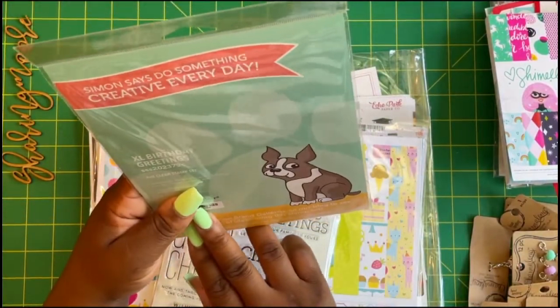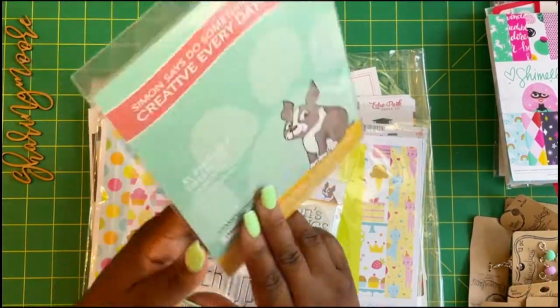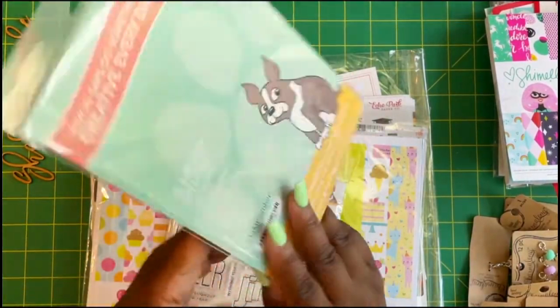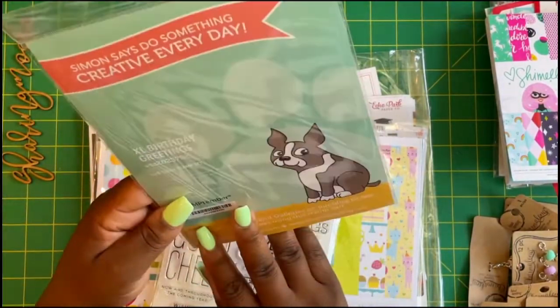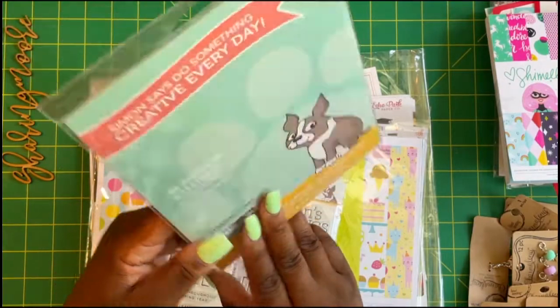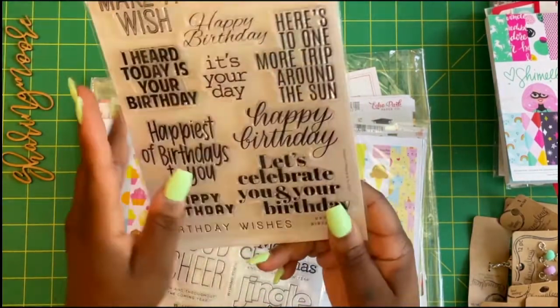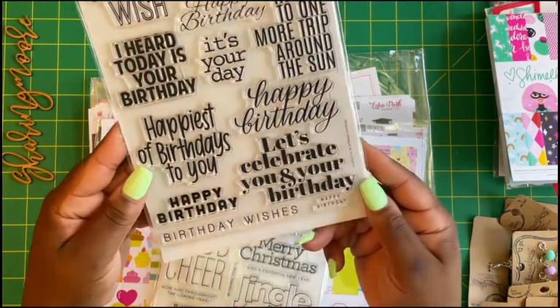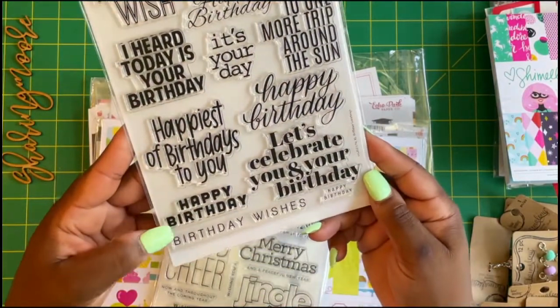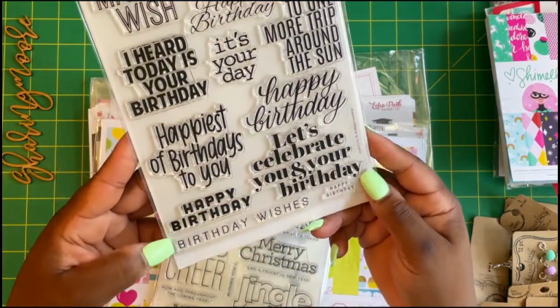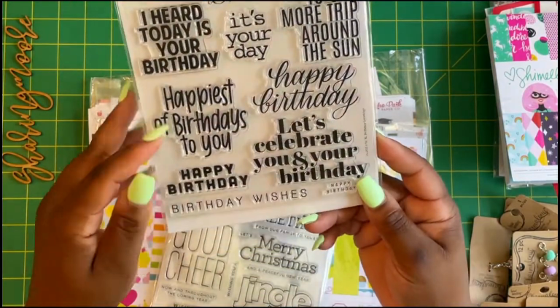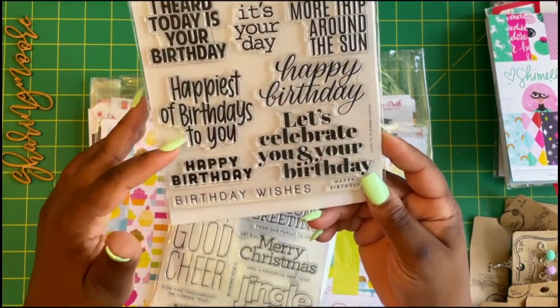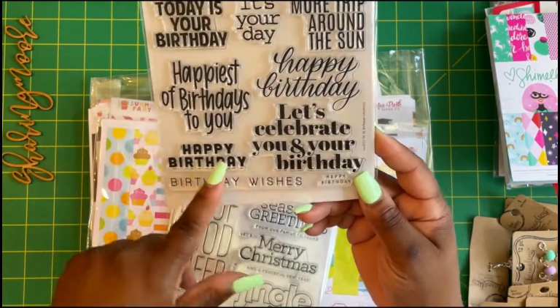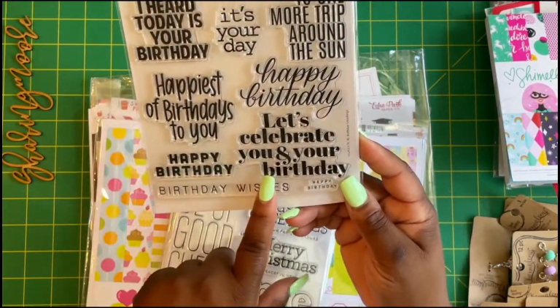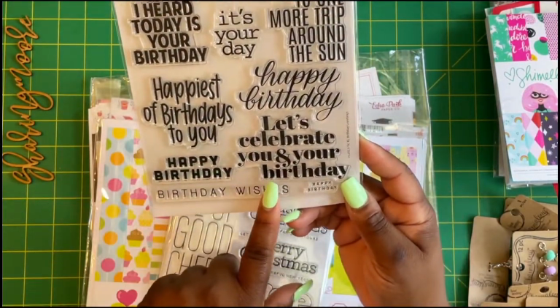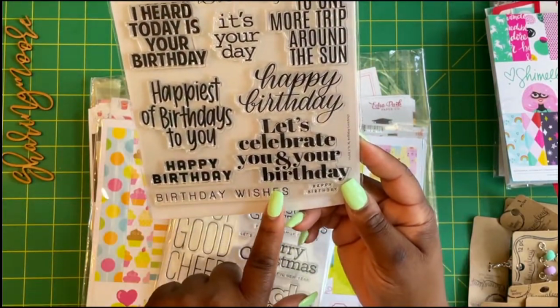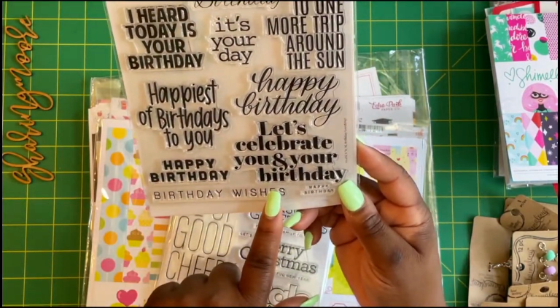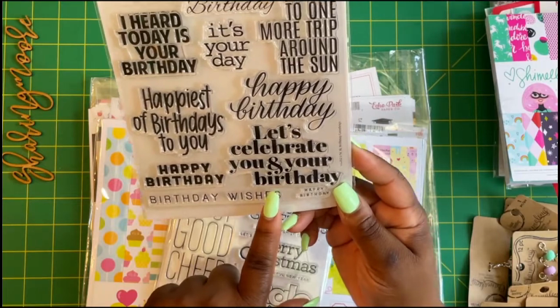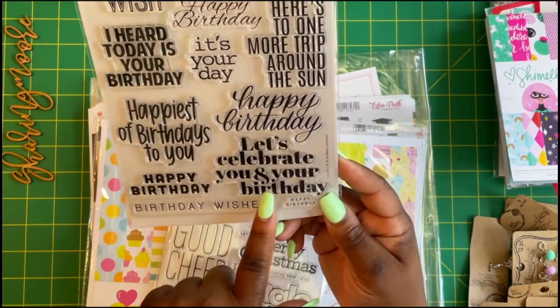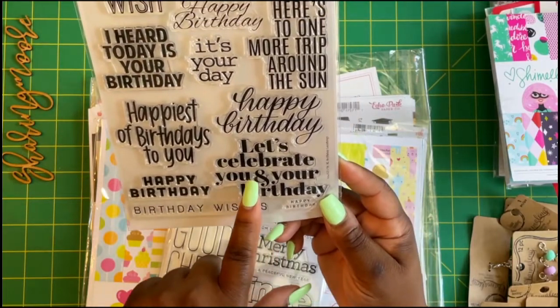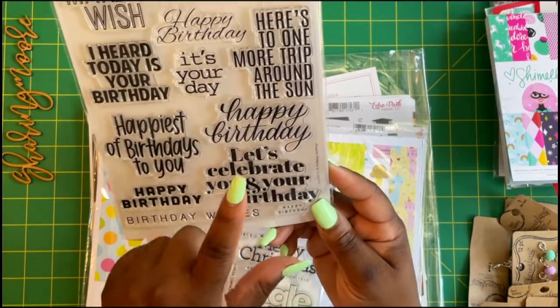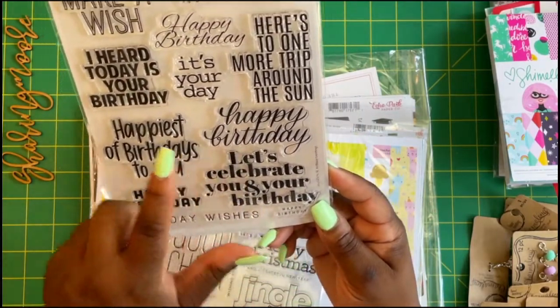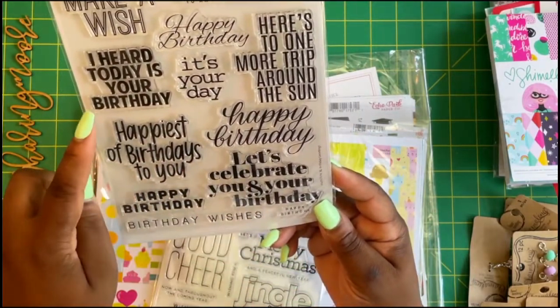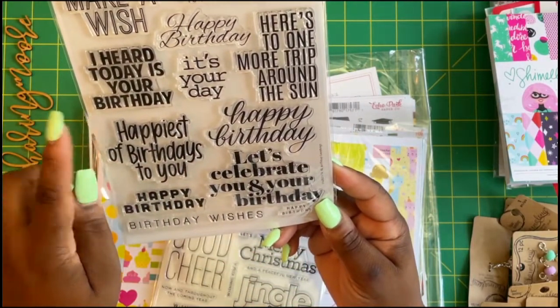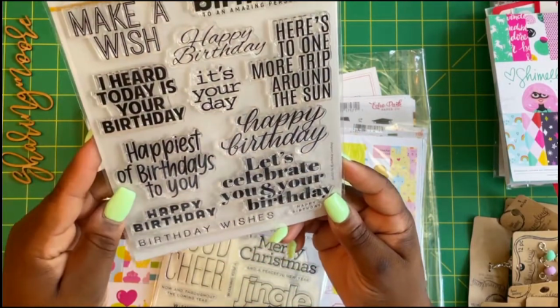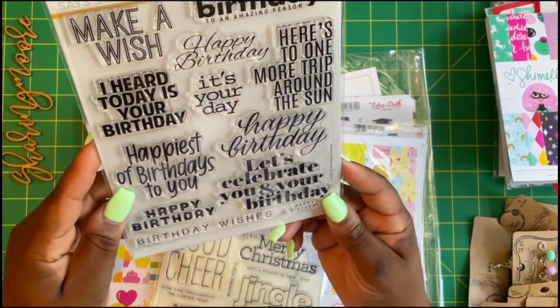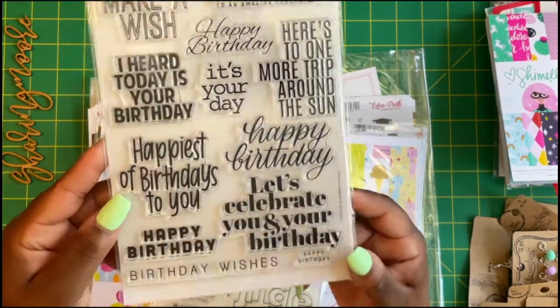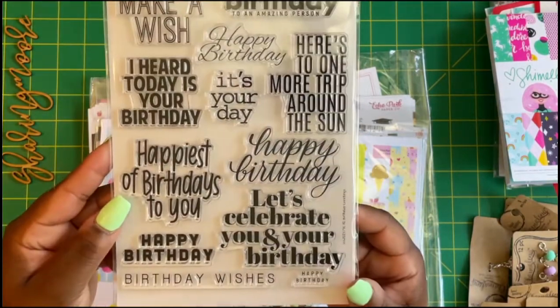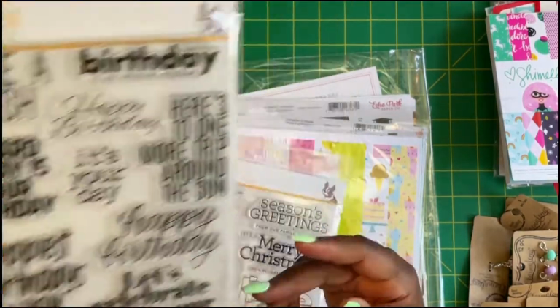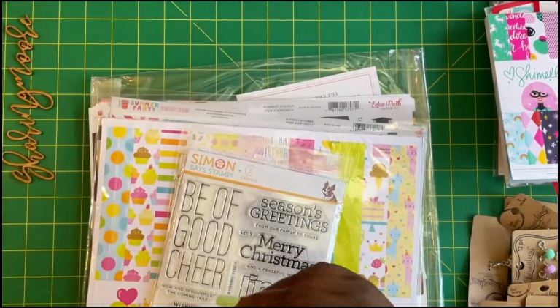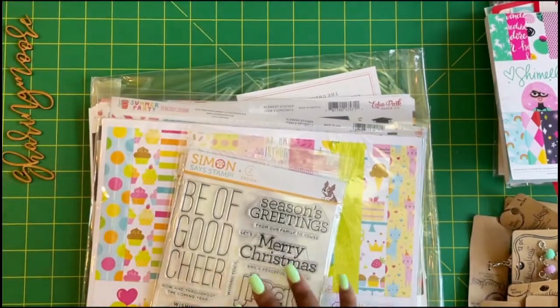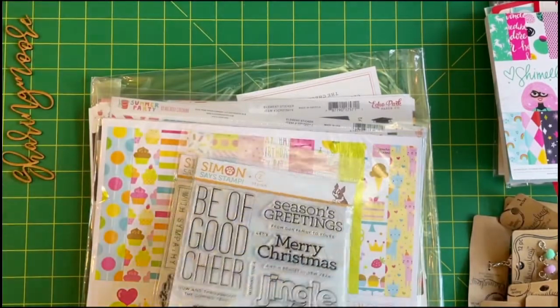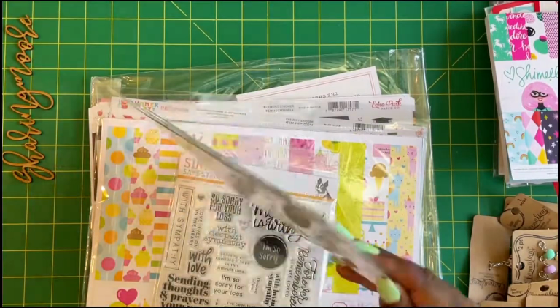This is Birthday Greetings, a six by eight clear stamp. It includes 'Happiest of birthdays,' 'Let's celebrate you and your birthday,' 'Here's one more trip around the sun,' and 'I heard it's your birthday today.' I like that one a lot.